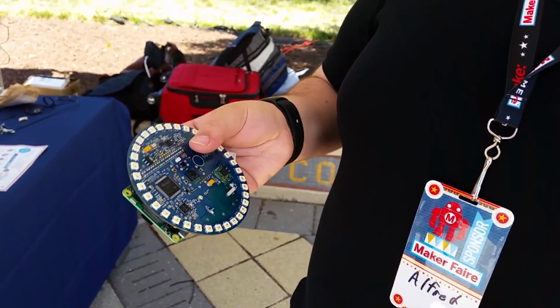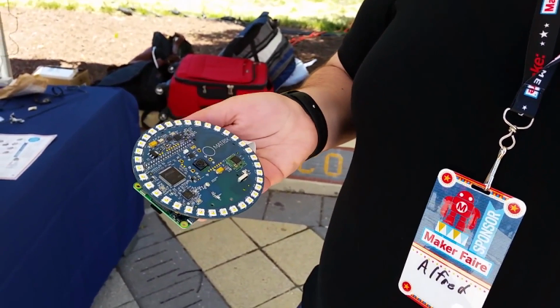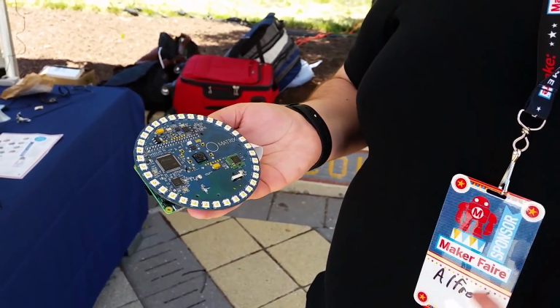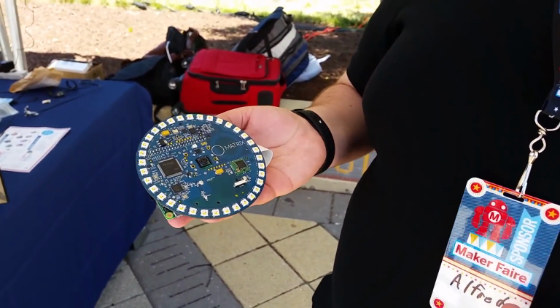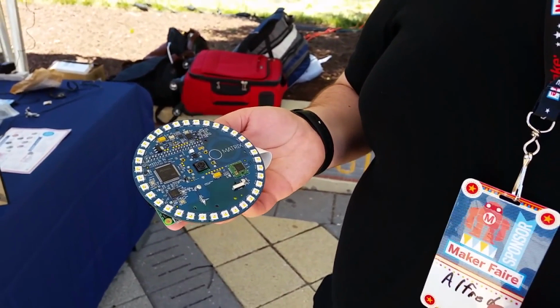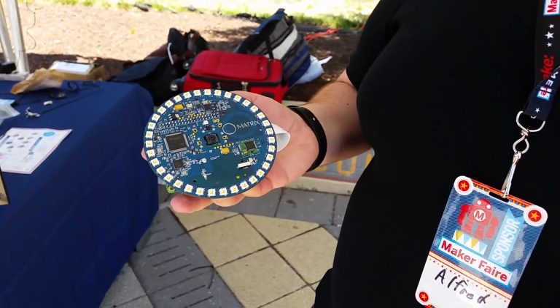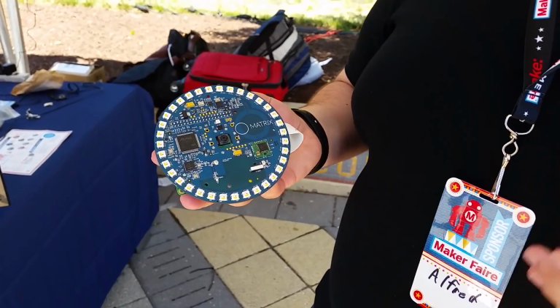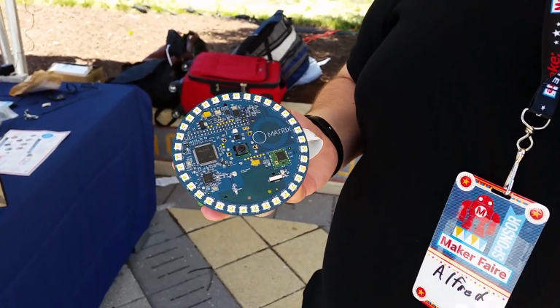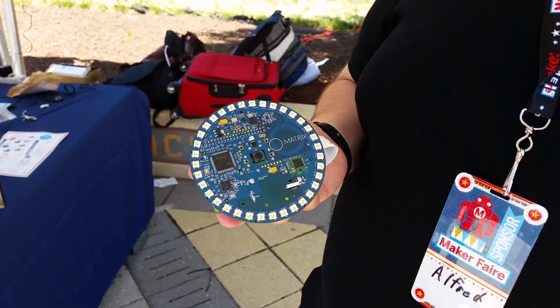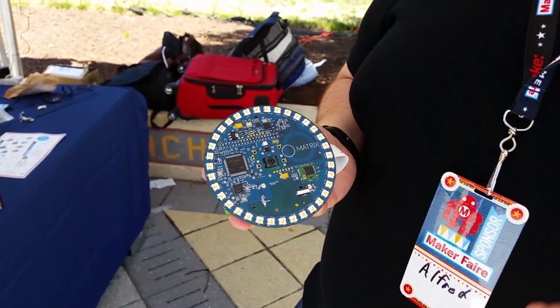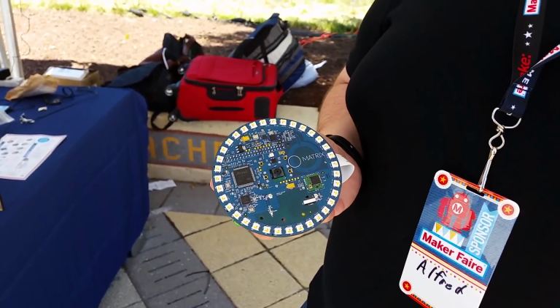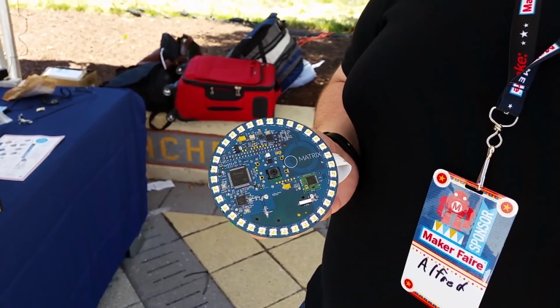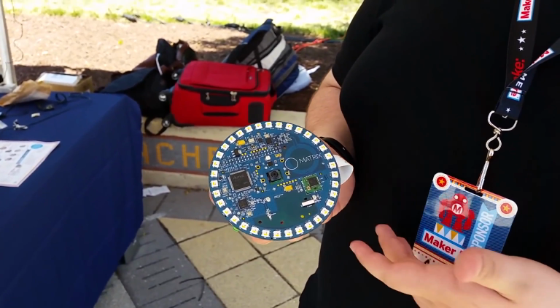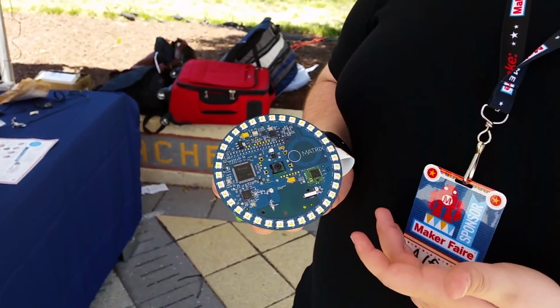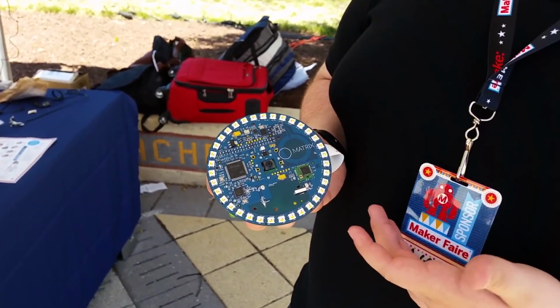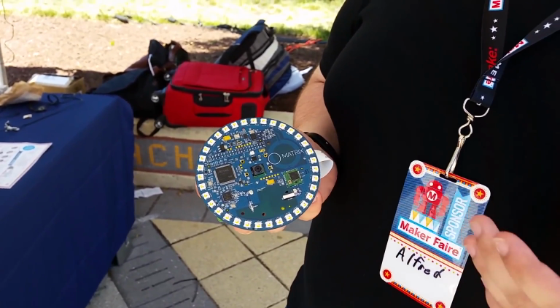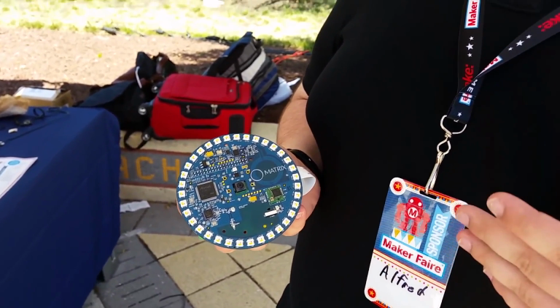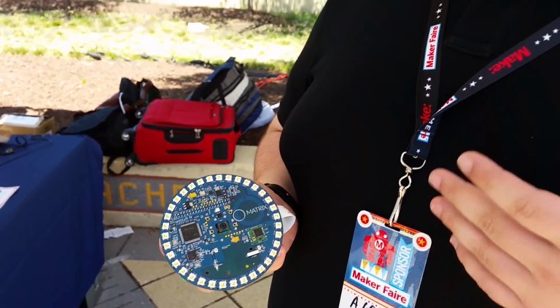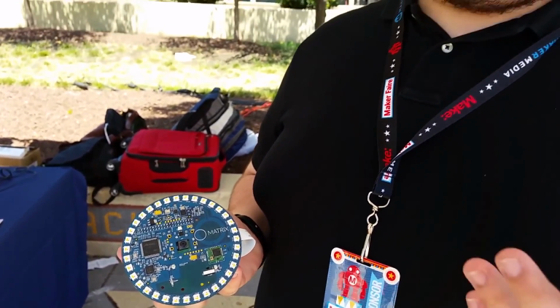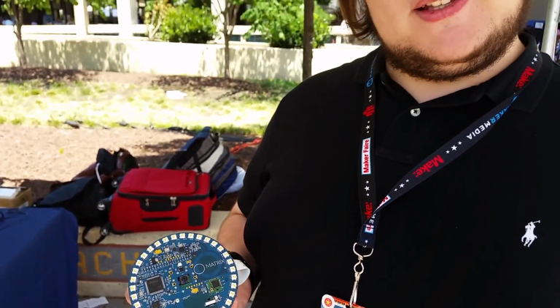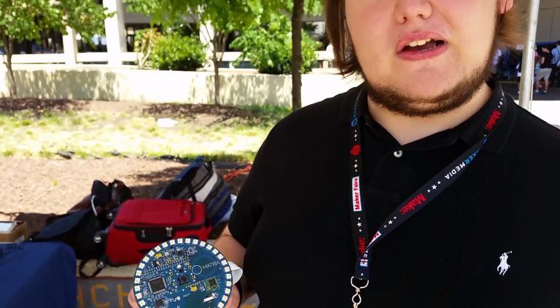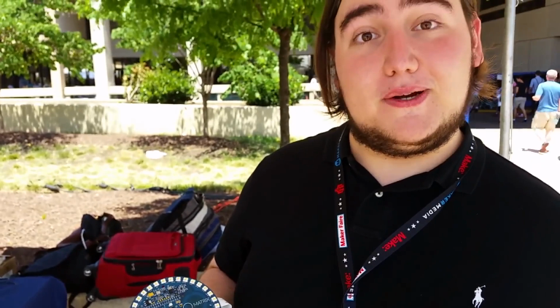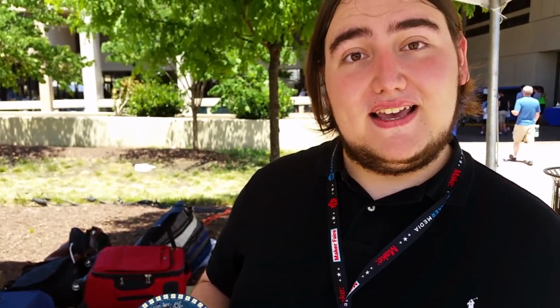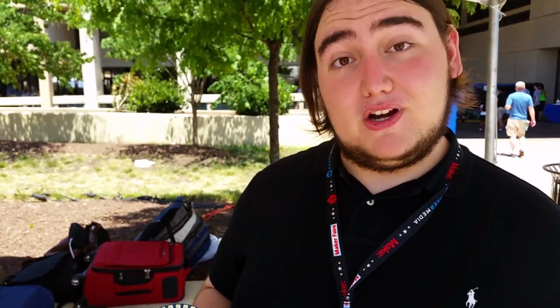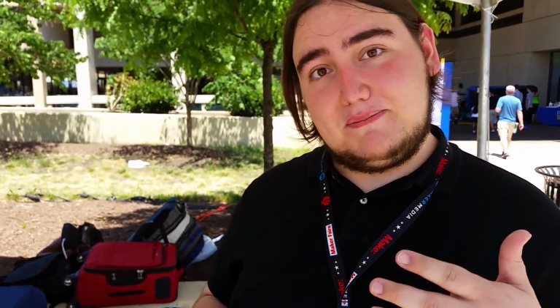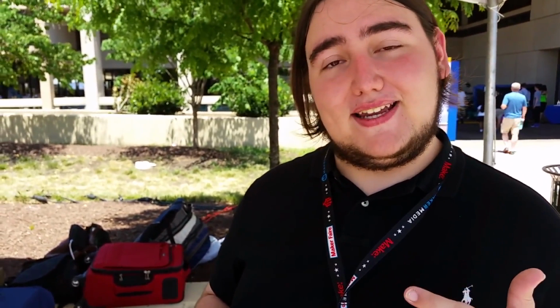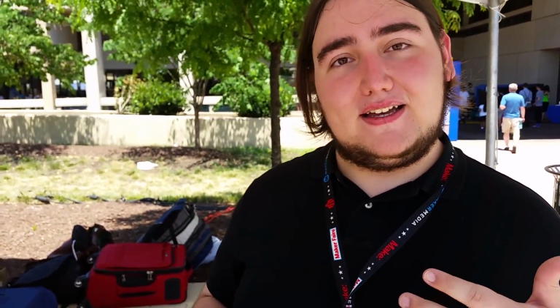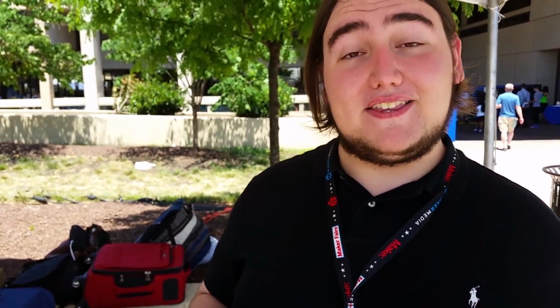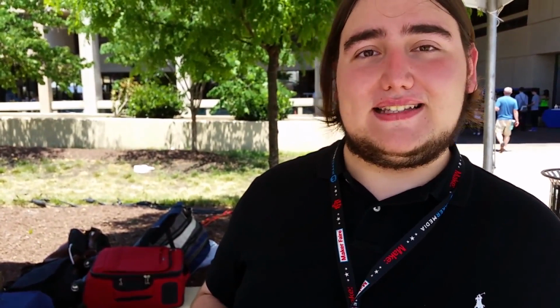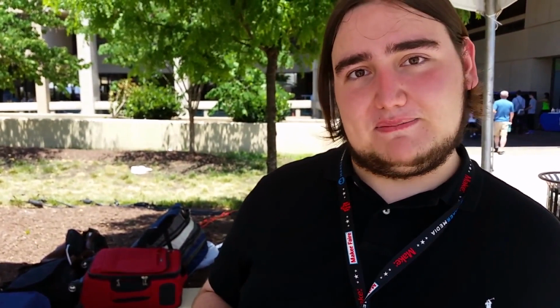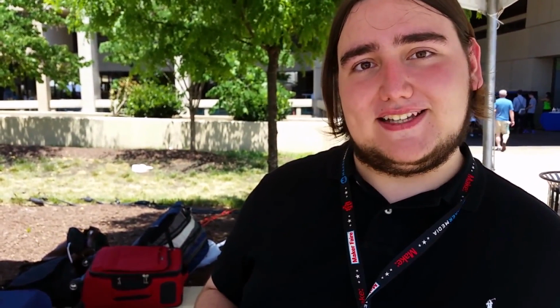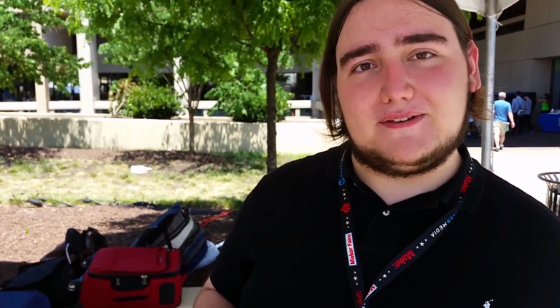With that, we've made an operating system called the Matrix OS, based off of Linux. It runs on the Pi and allows you to program it all in JavaScript. We're also going to be adding Python and C++ later on.